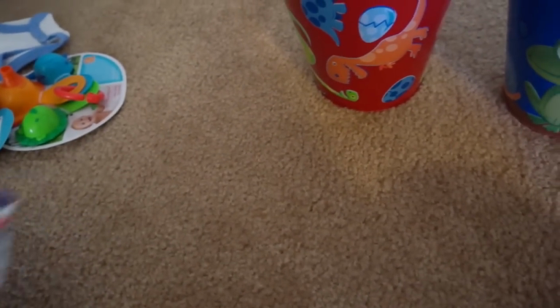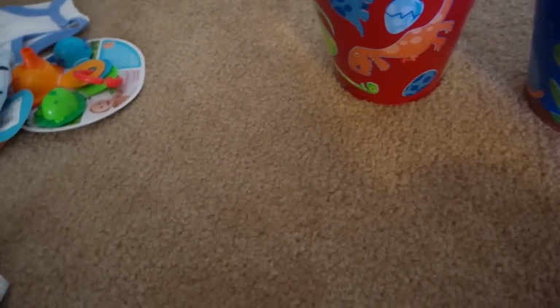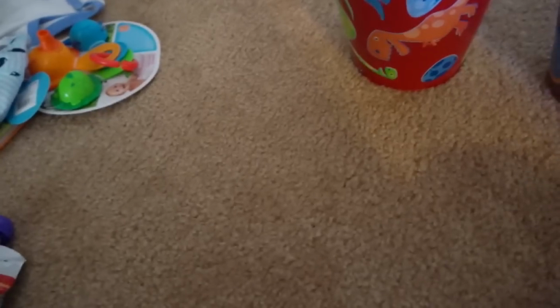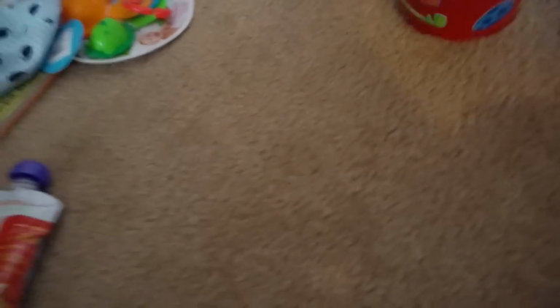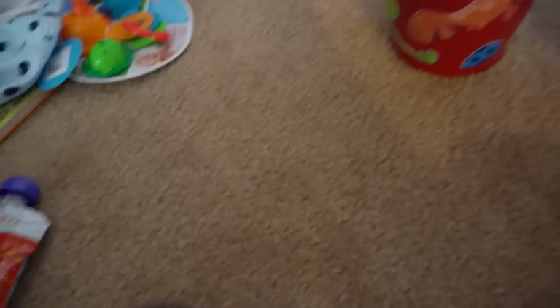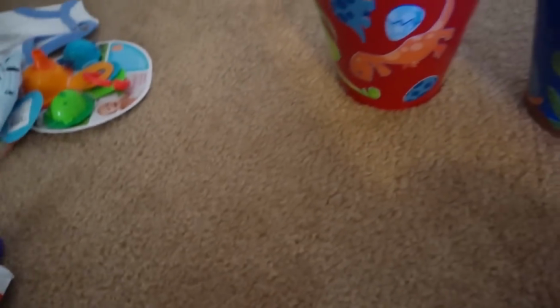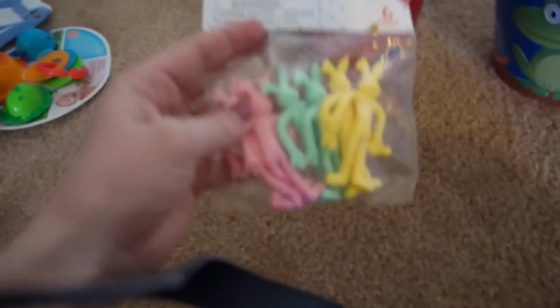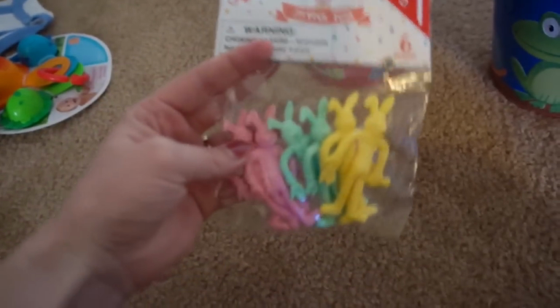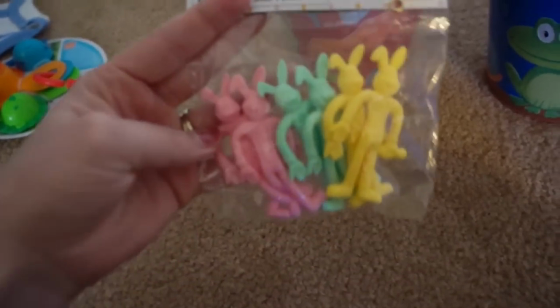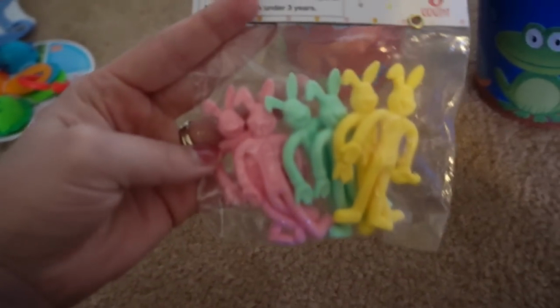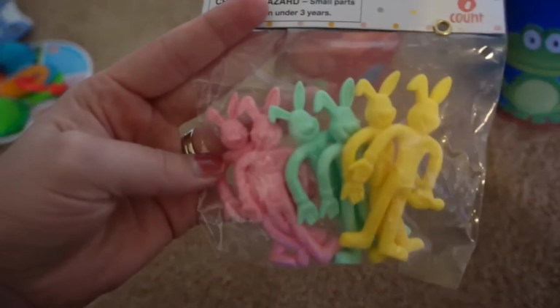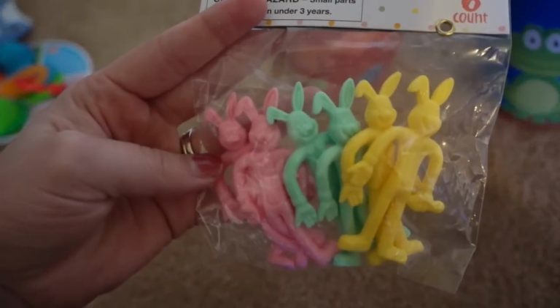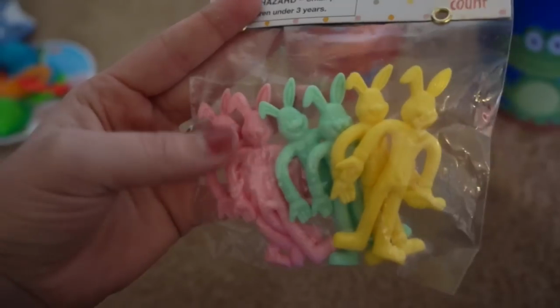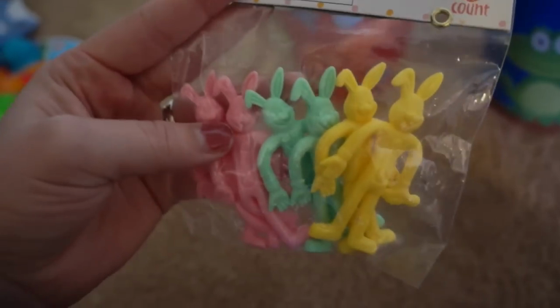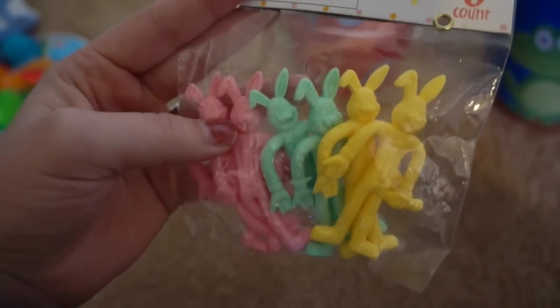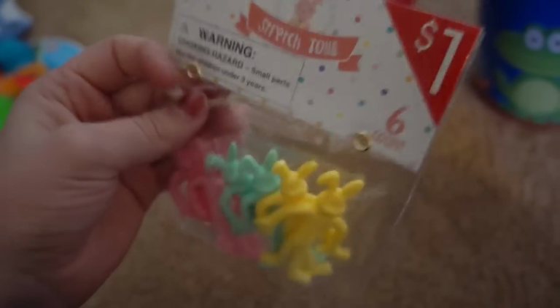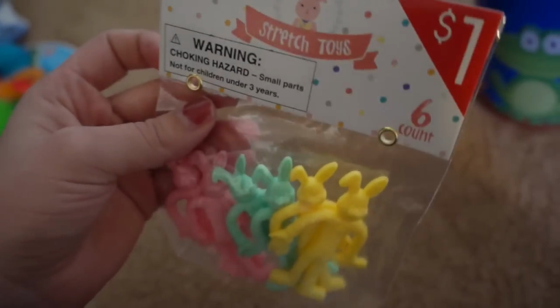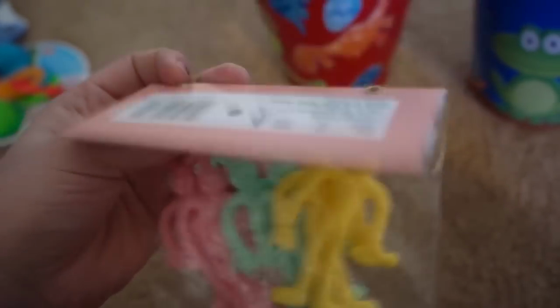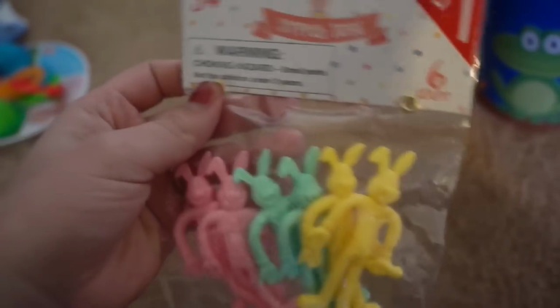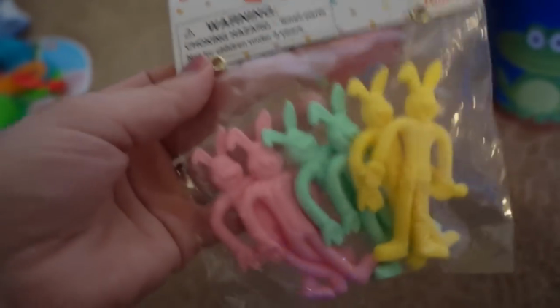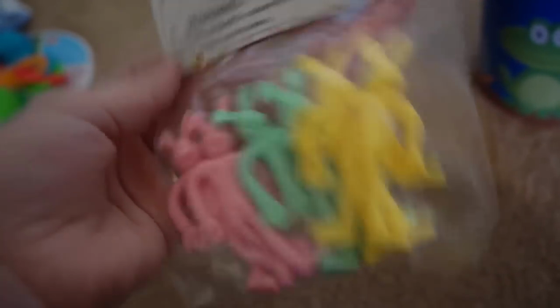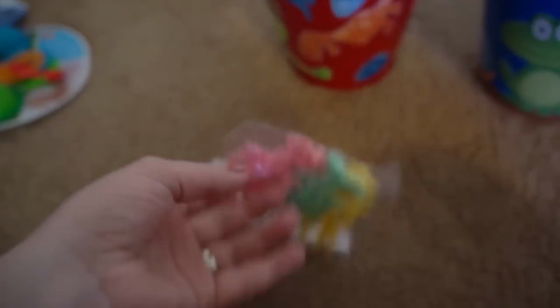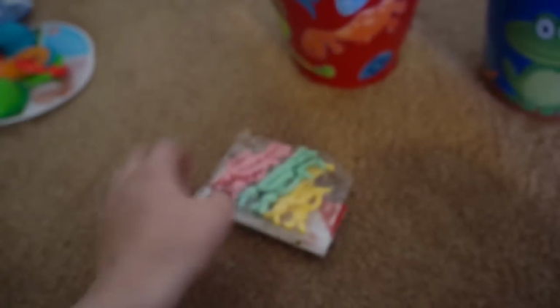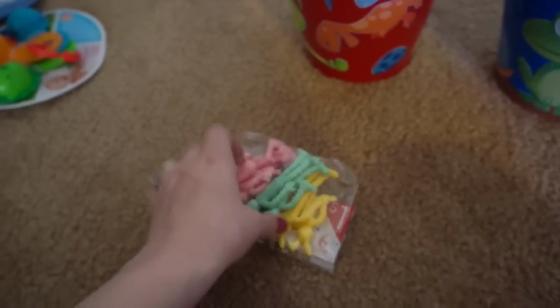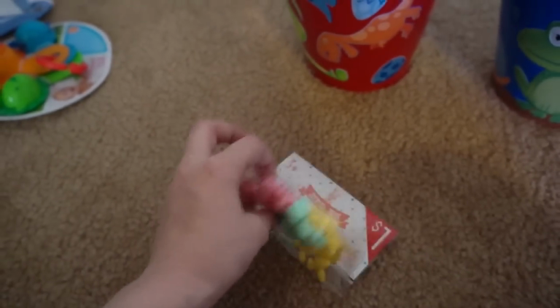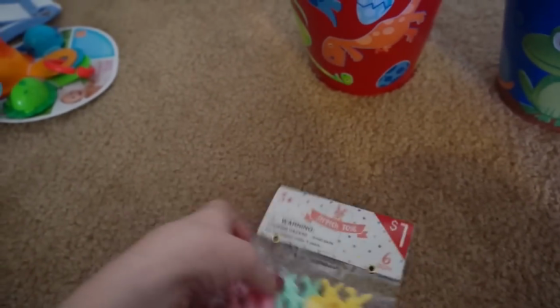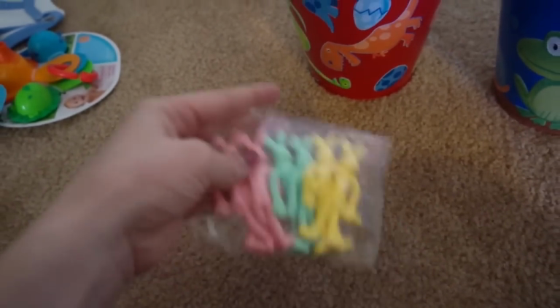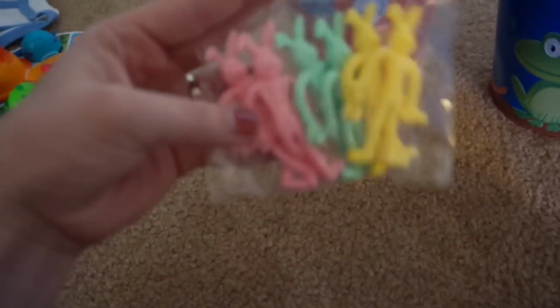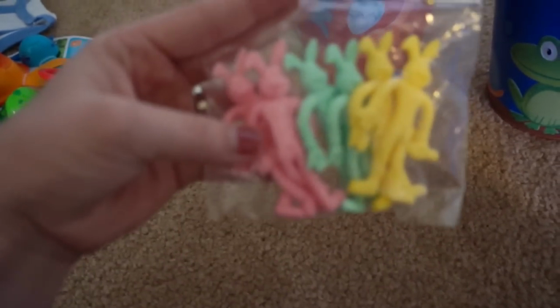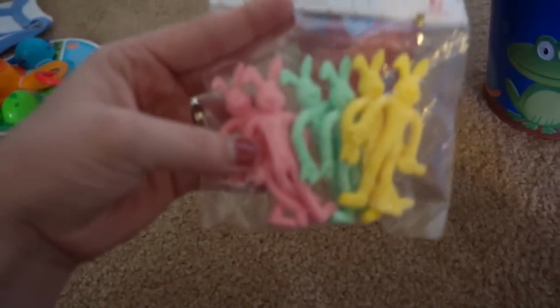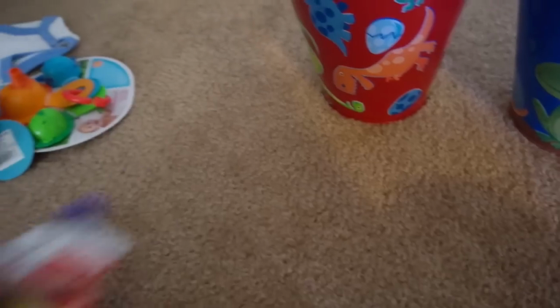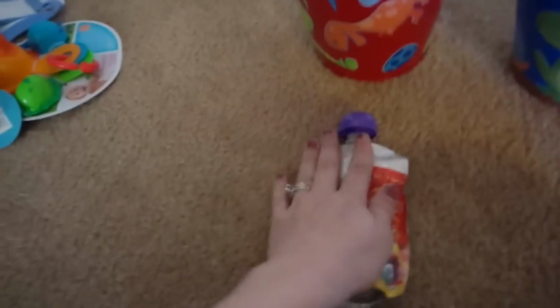I also got Caden these little stretchy bunnies. These were also in the dollar section. I figured those would be kind of a cheap, fun toy that he could play with.